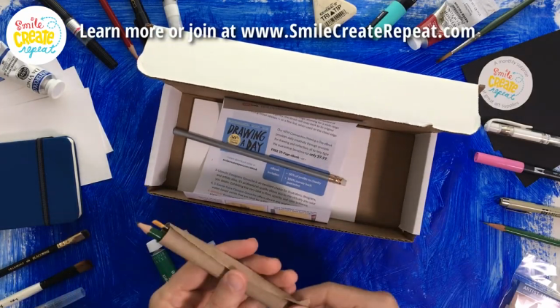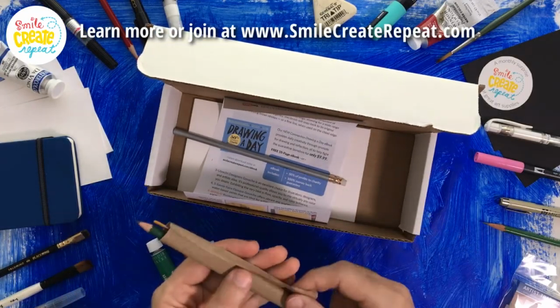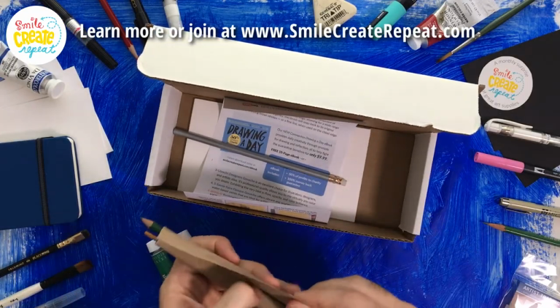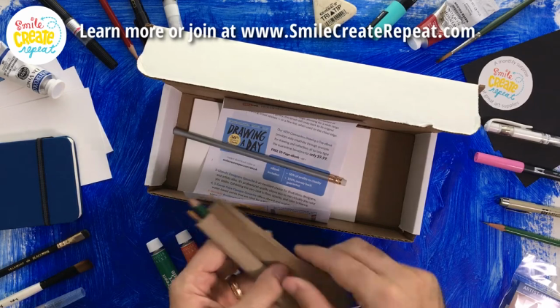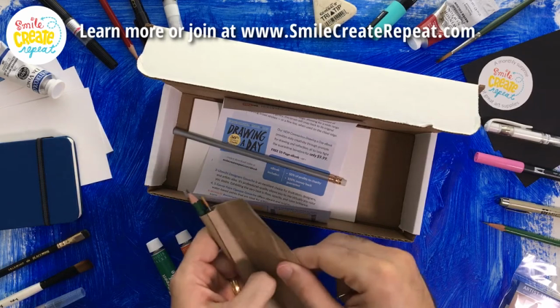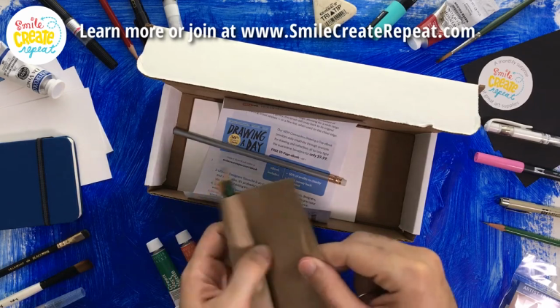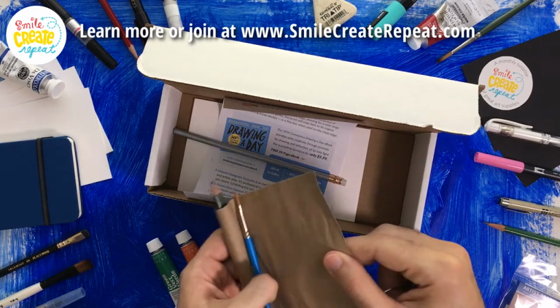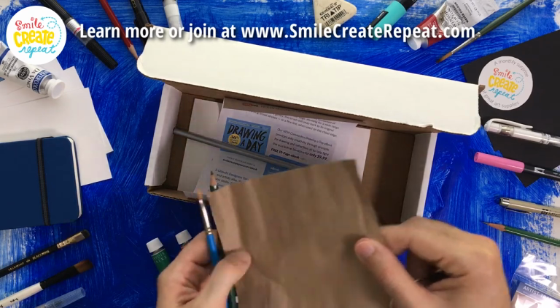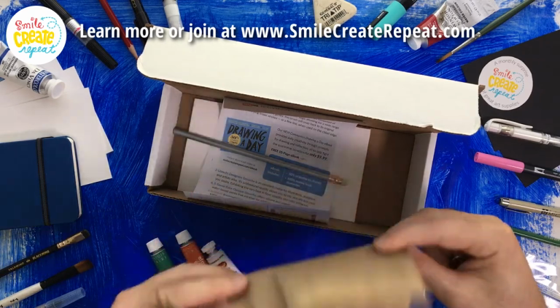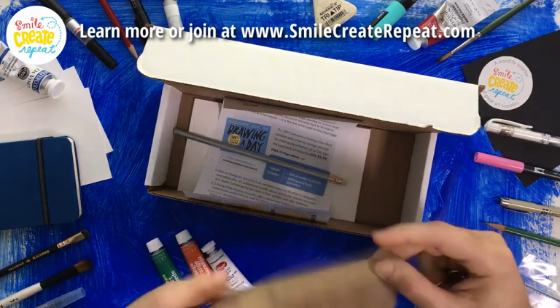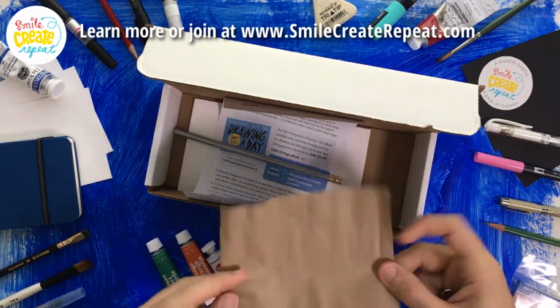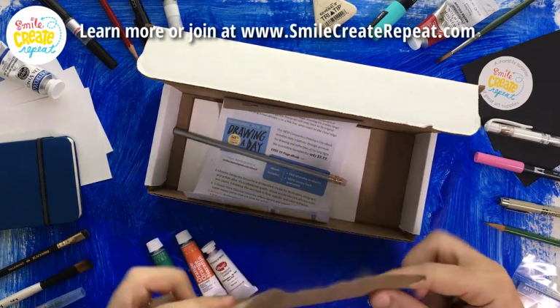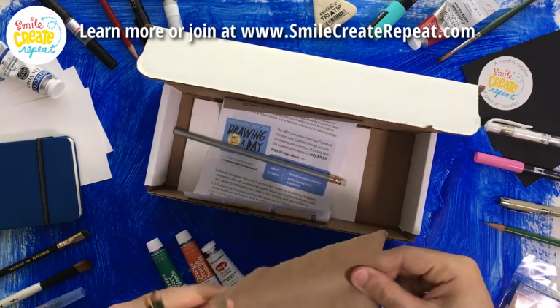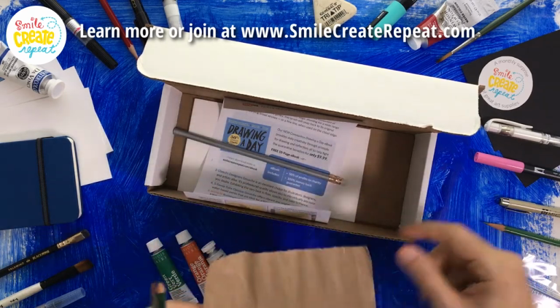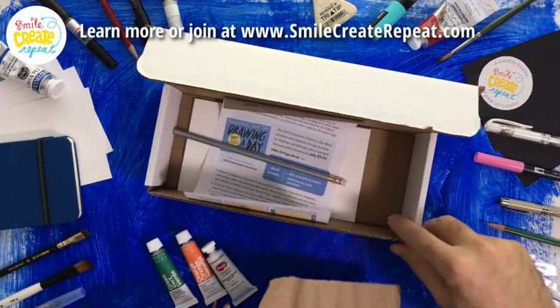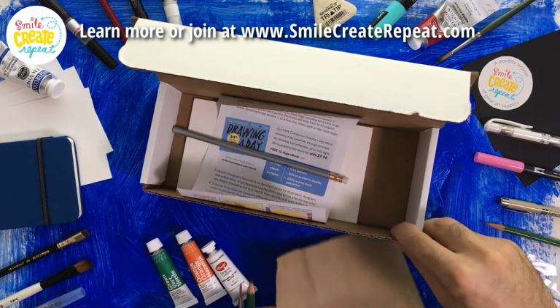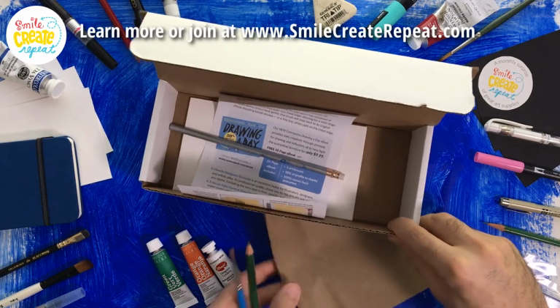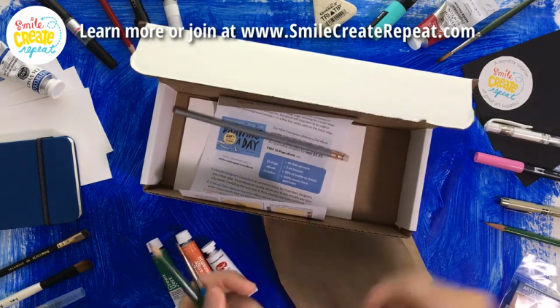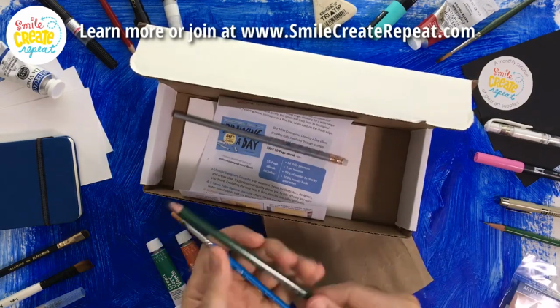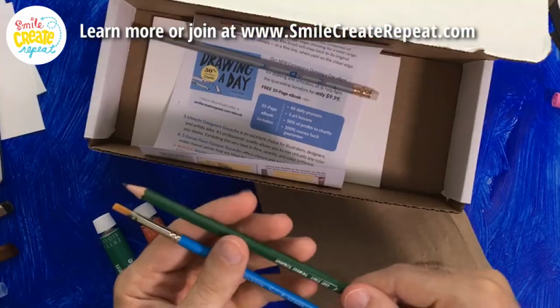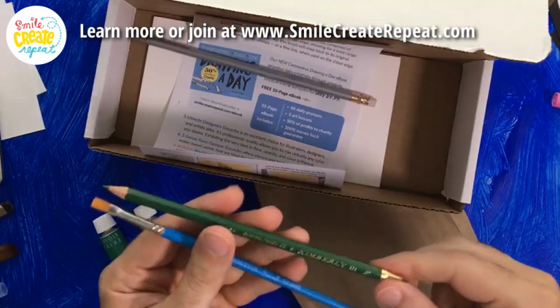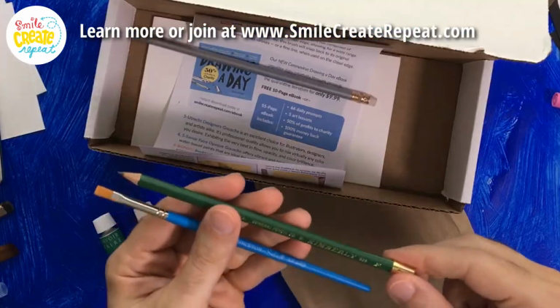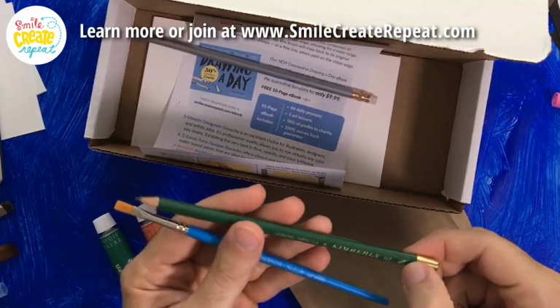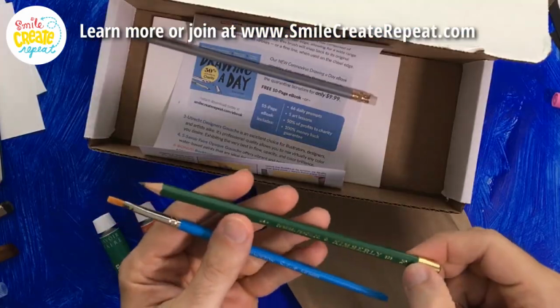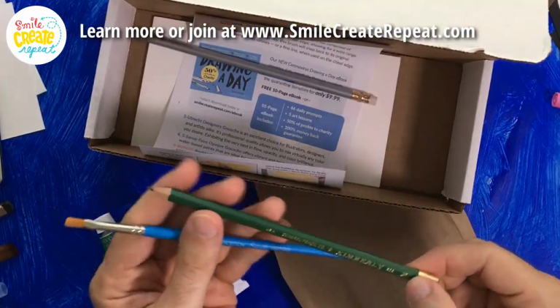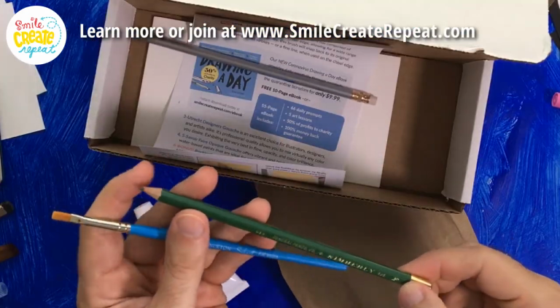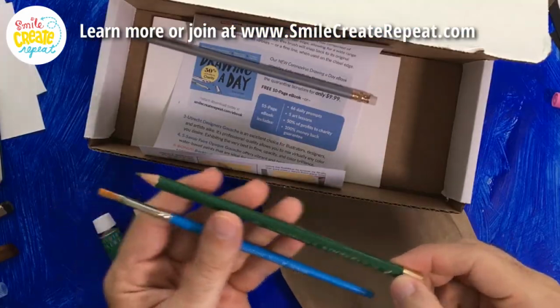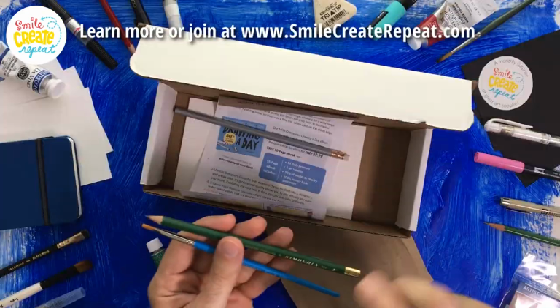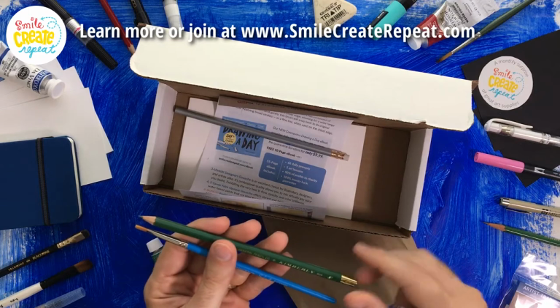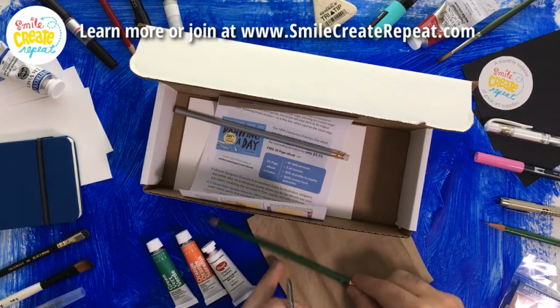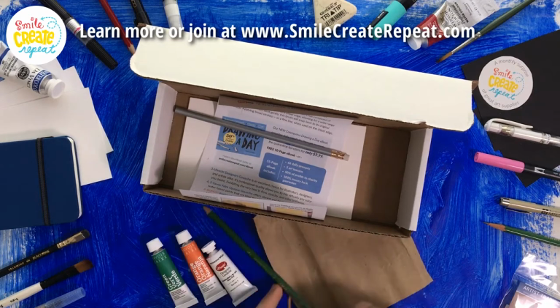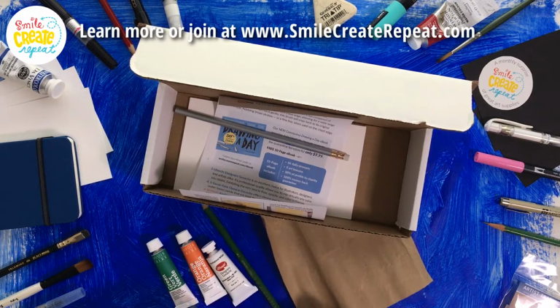The rest of our little gift pack here is we have this craft paper we can practice on with some swatches. We have our Kimberly pencil. It's an F, so that's kind of in the middle. For sketching, it's great.